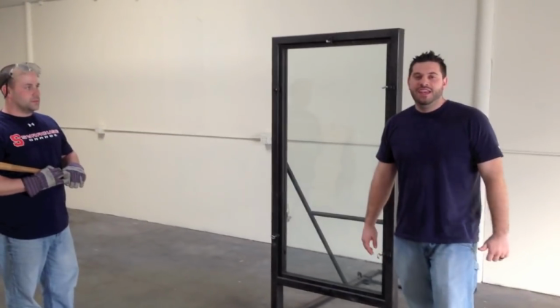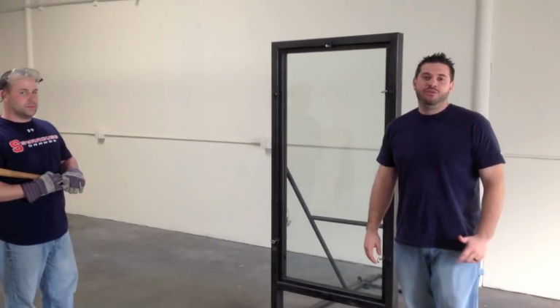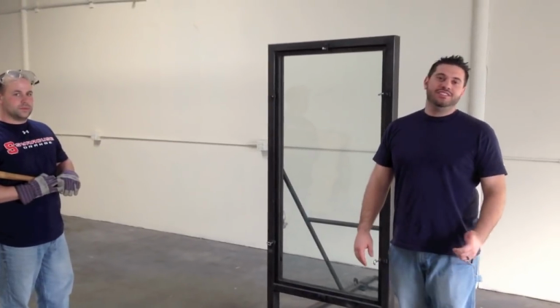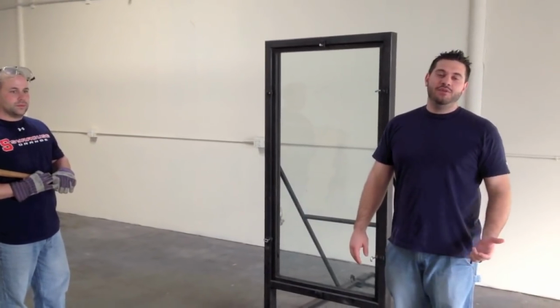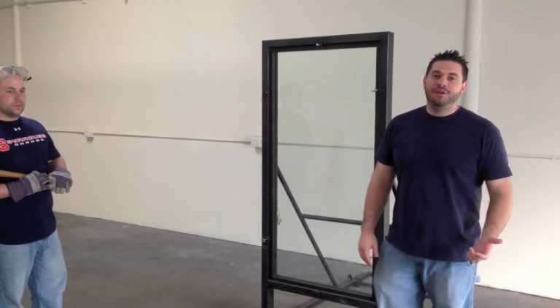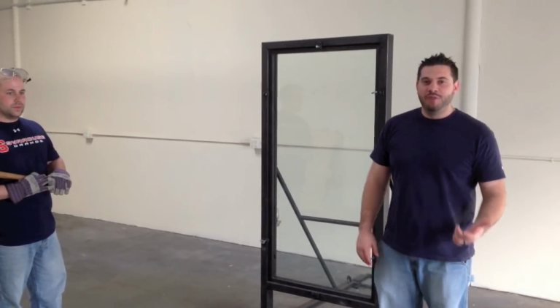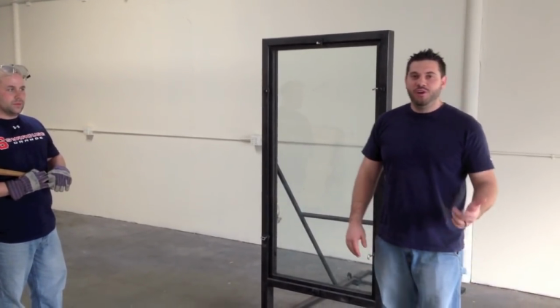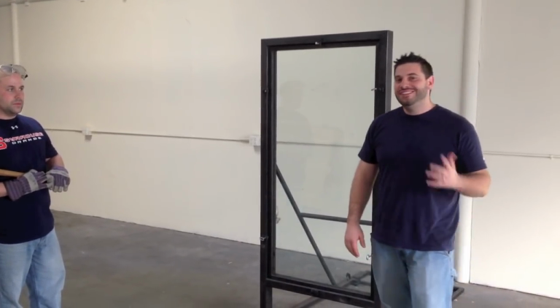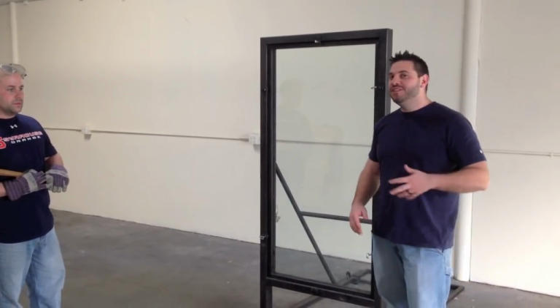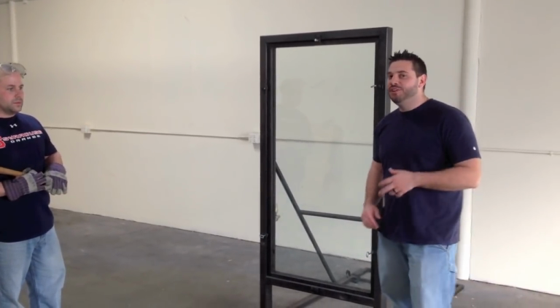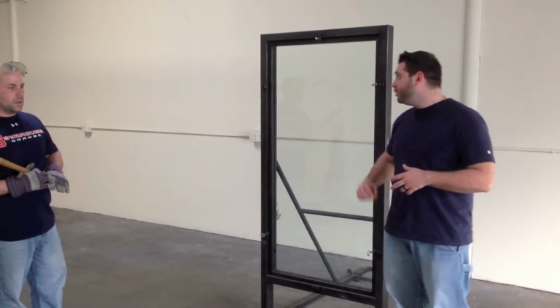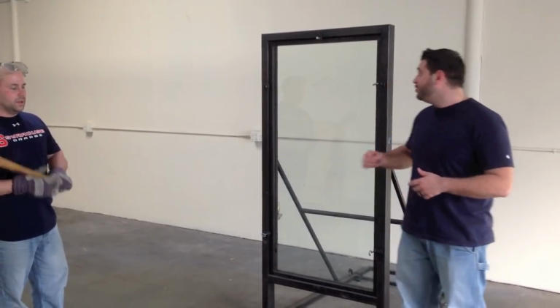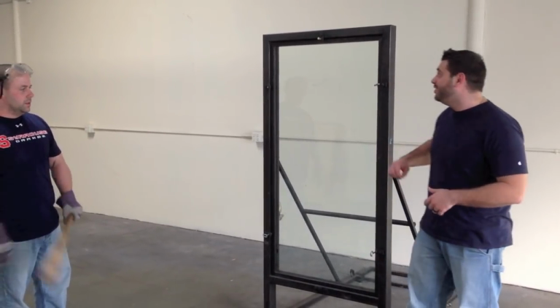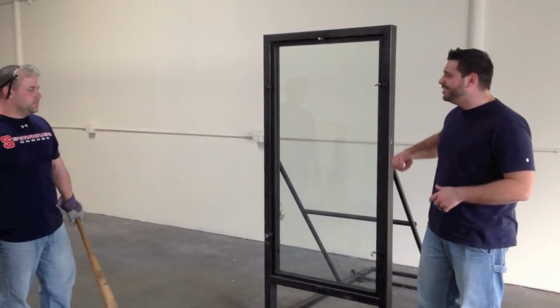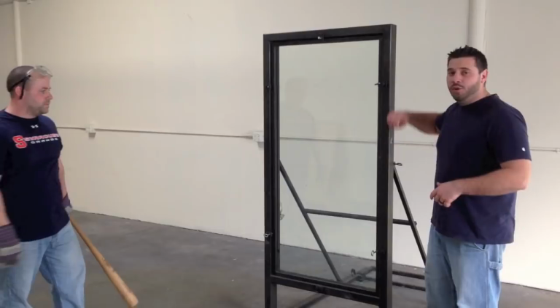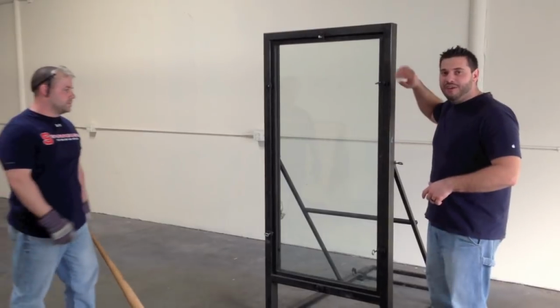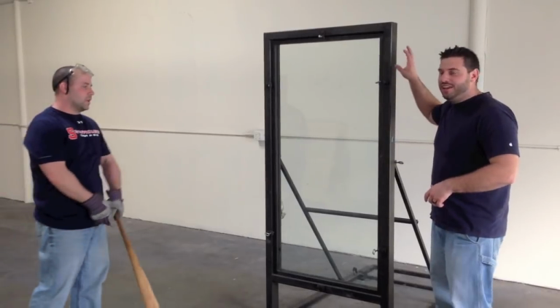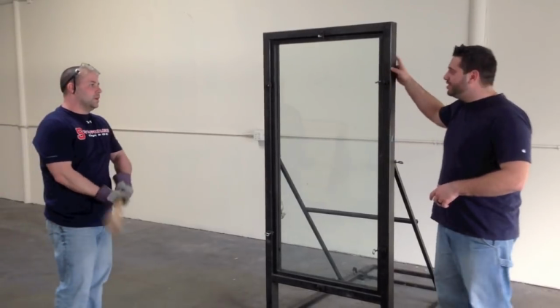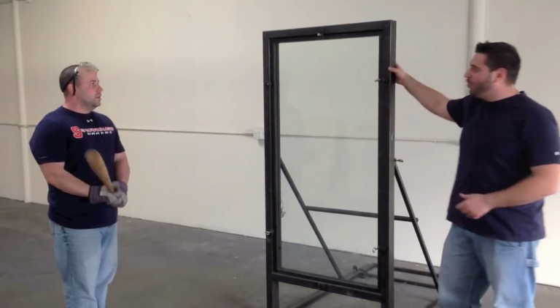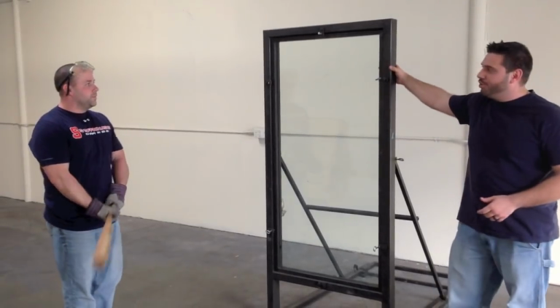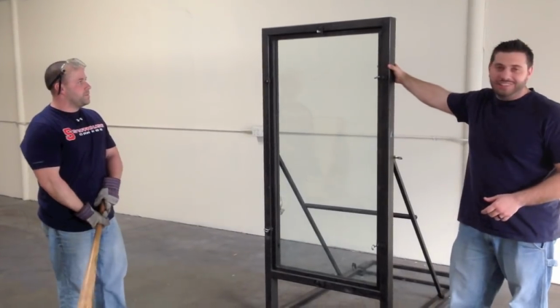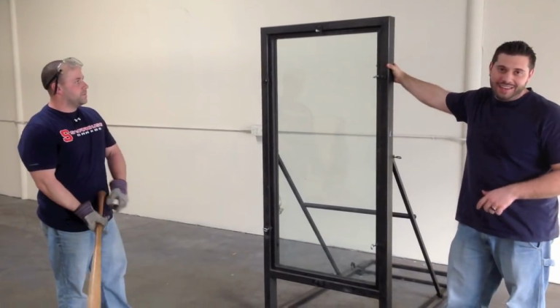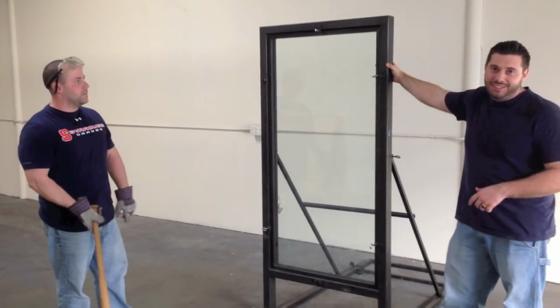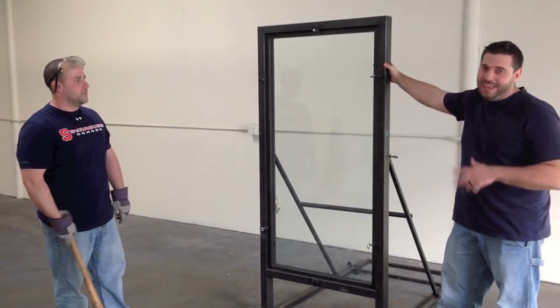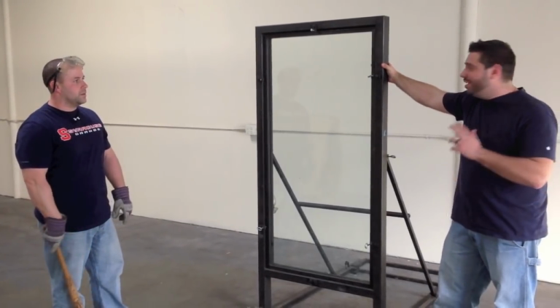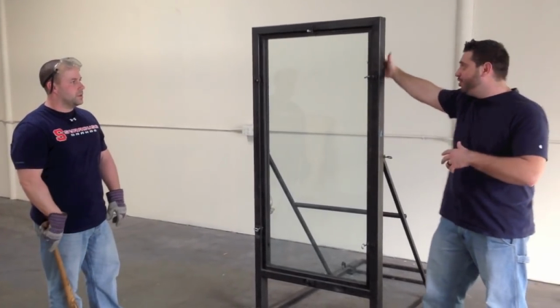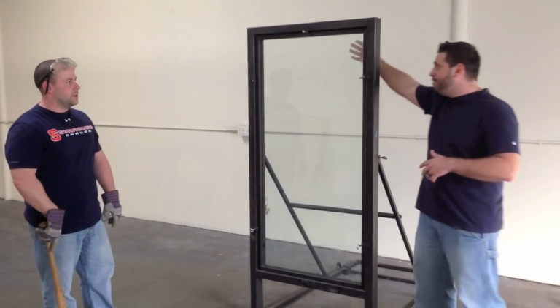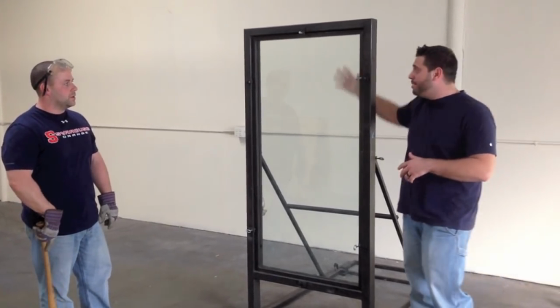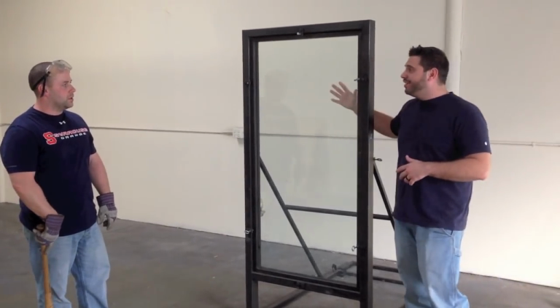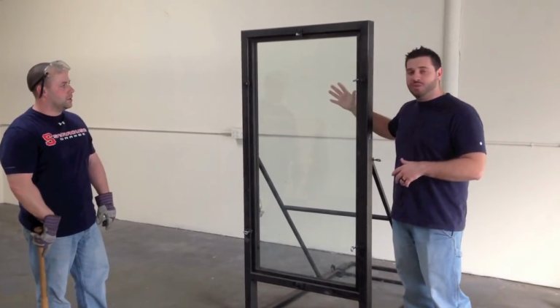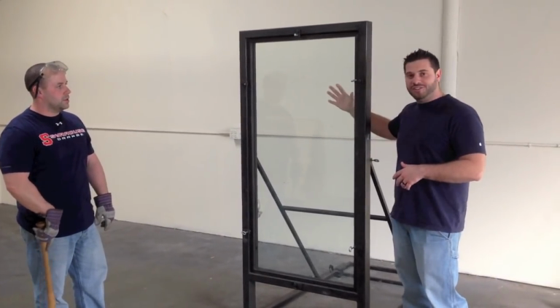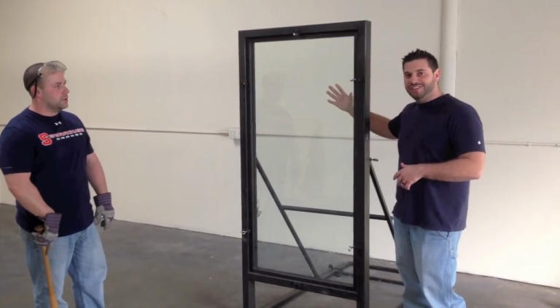Hey everyone, this is Tino Amade with Armored One, and today we're demoing the 300 series. What we have right here is a quarter inch glass with security laminate on the back — it's the 300 series.